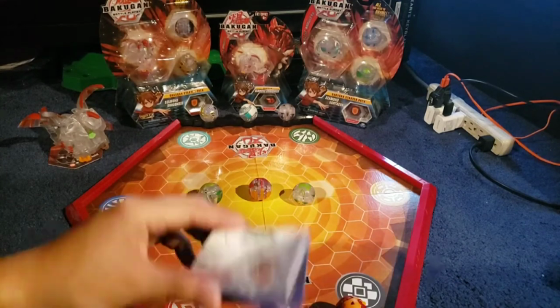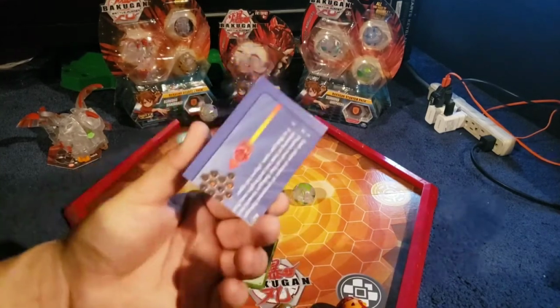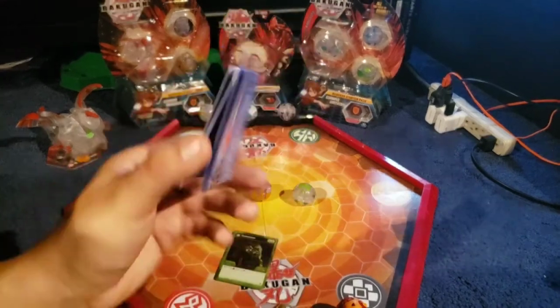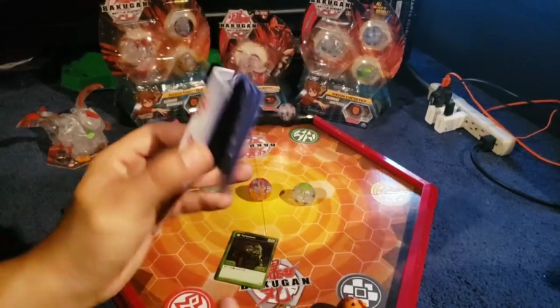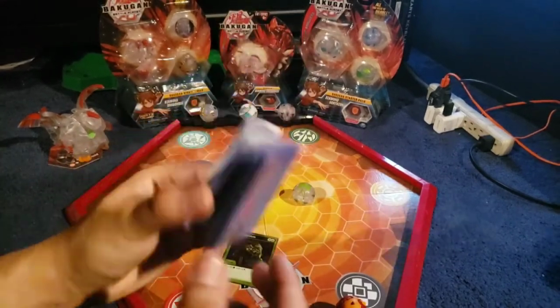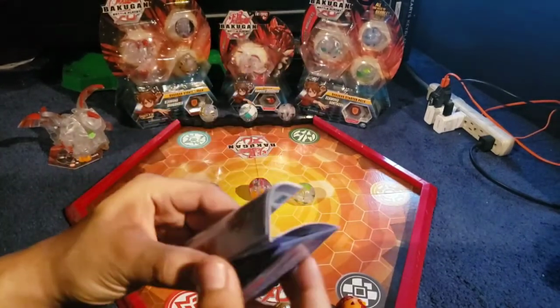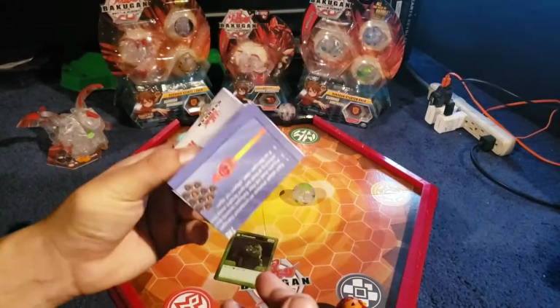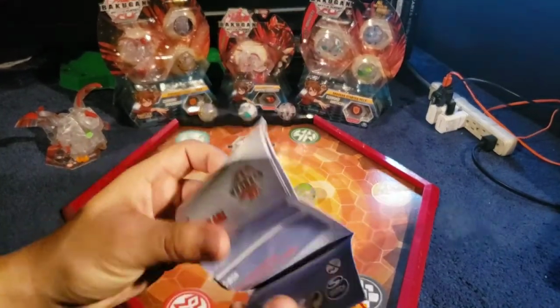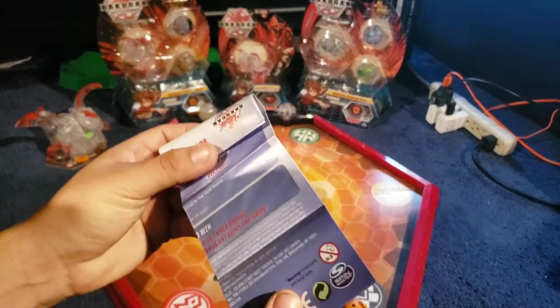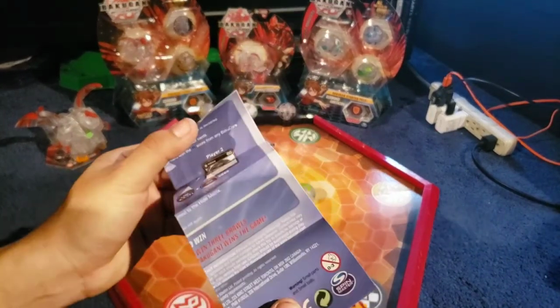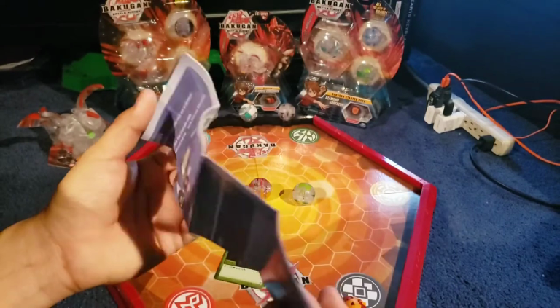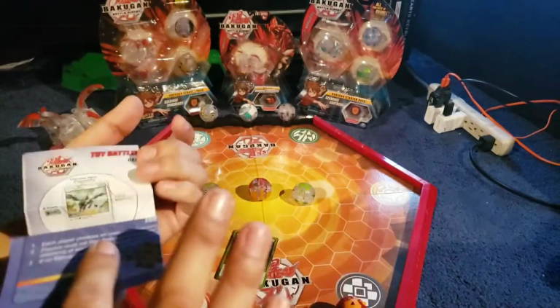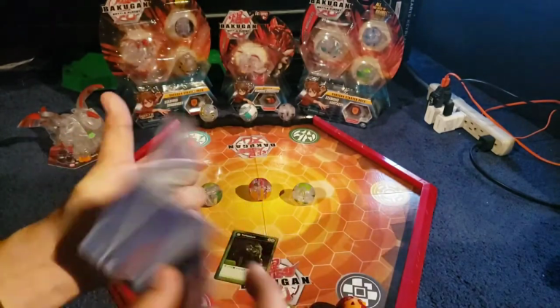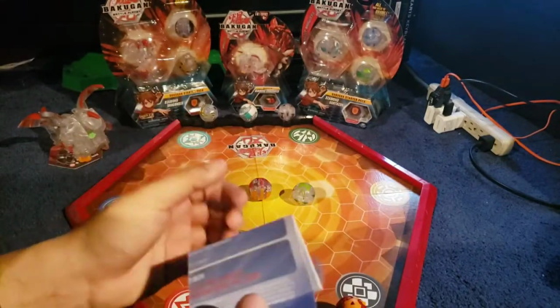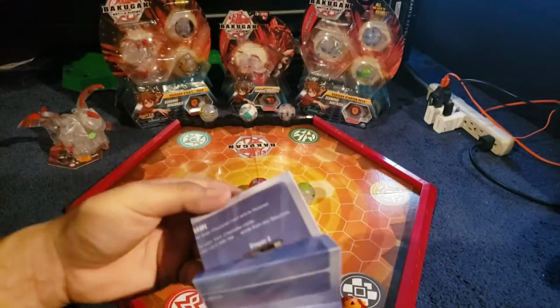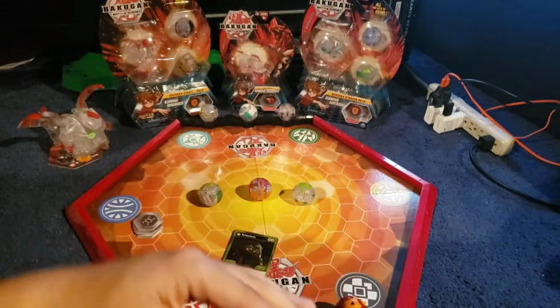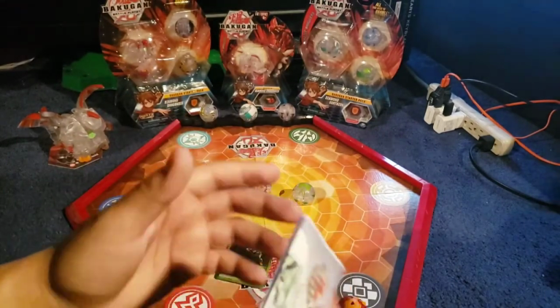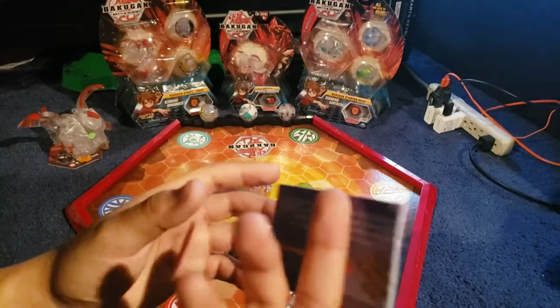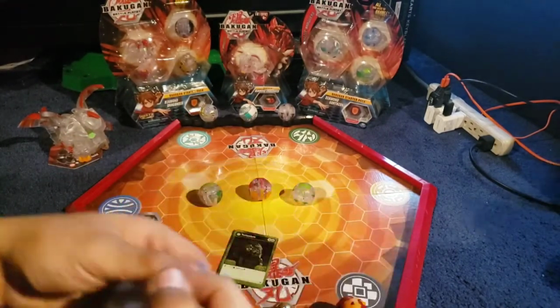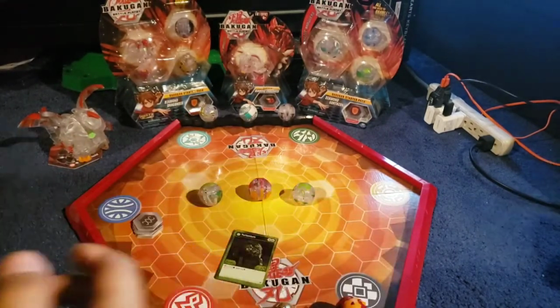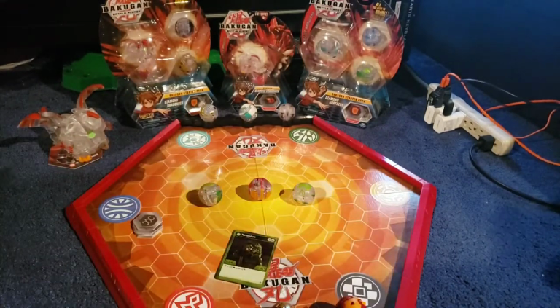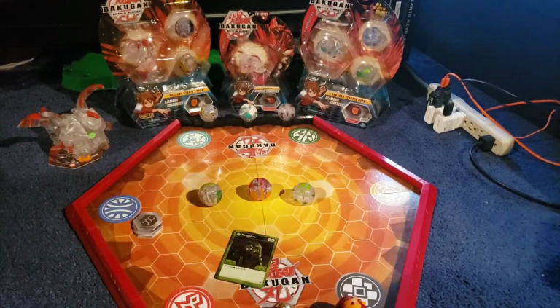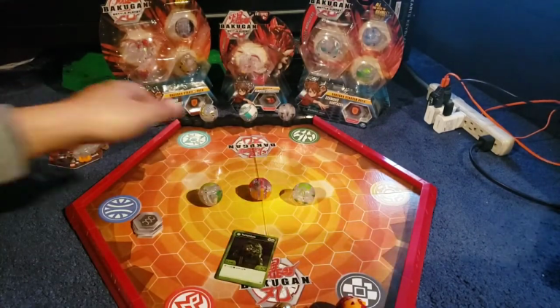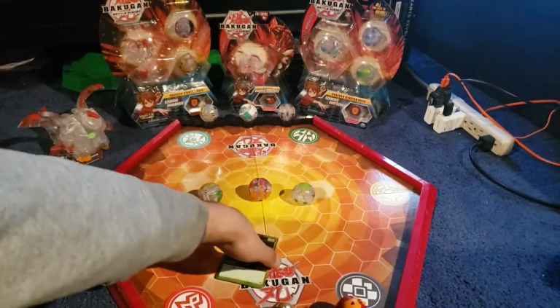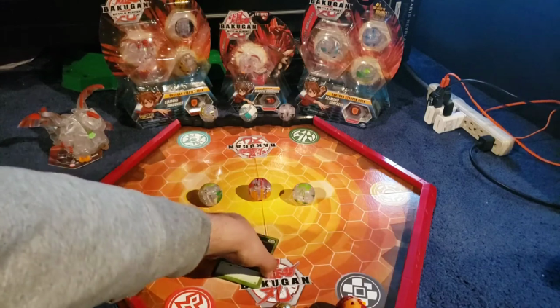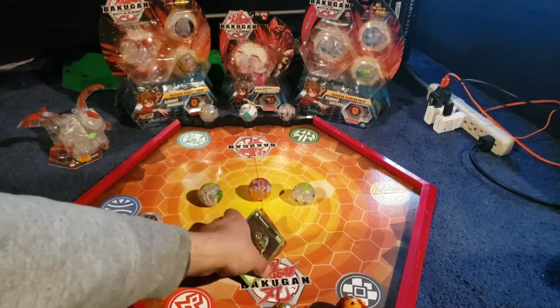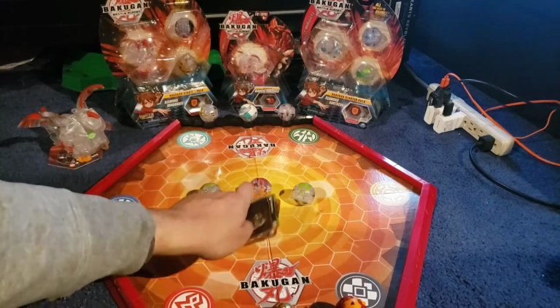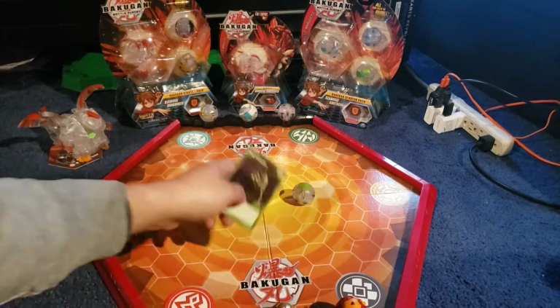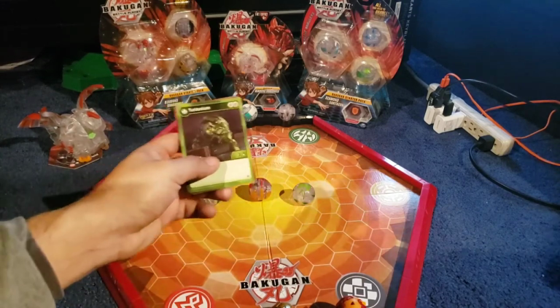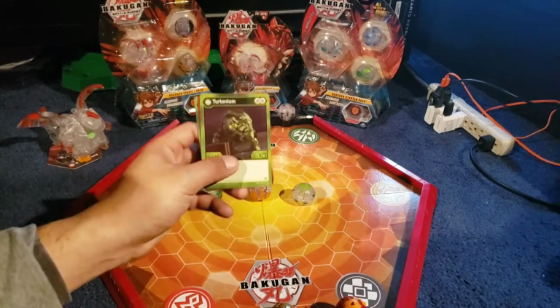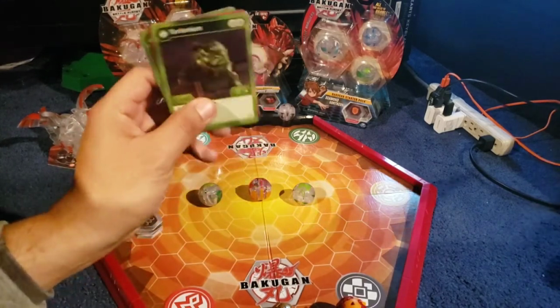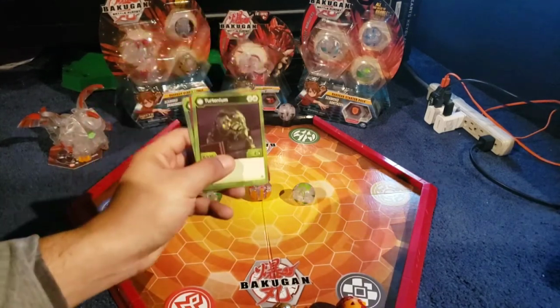And then obviously the instructions that come with every Bakugan that you get — how to play the game, the rules, things like that. Afterwards, the next thing we have are the cards.